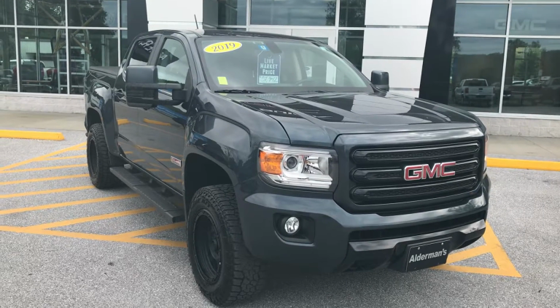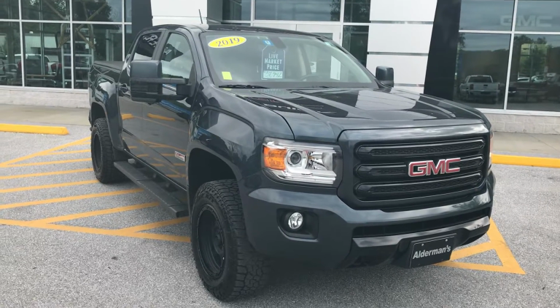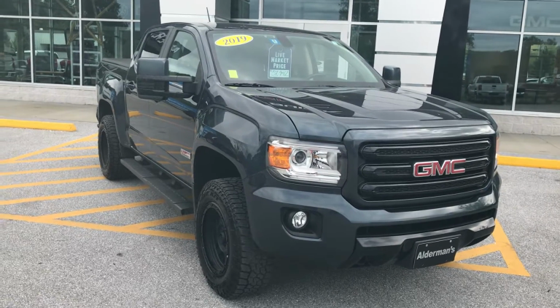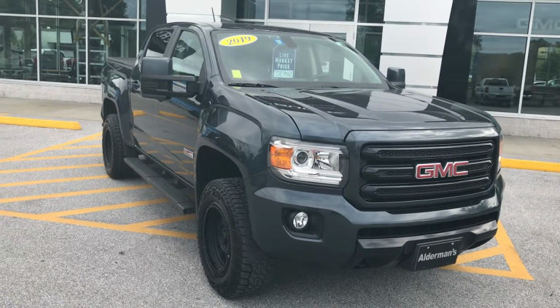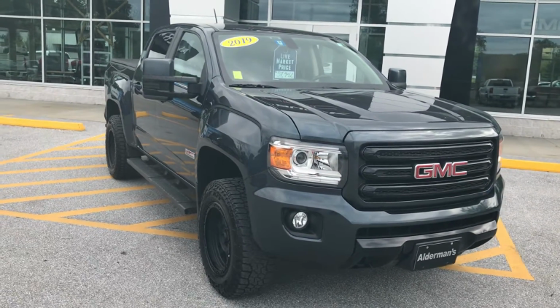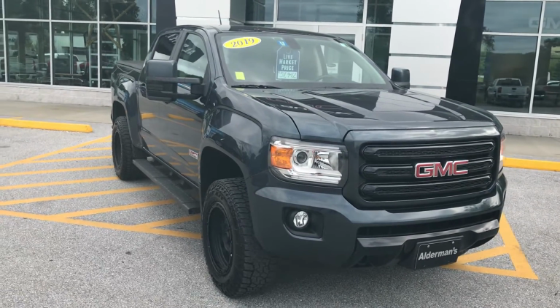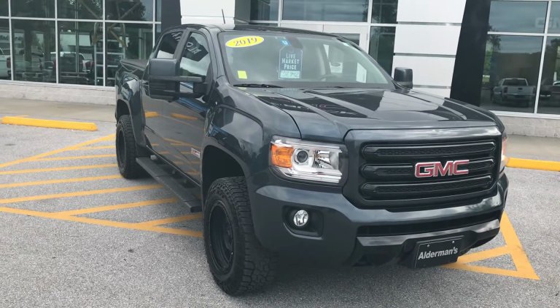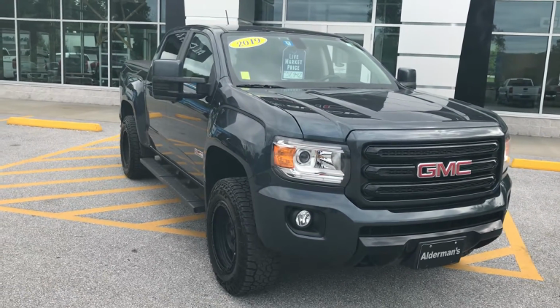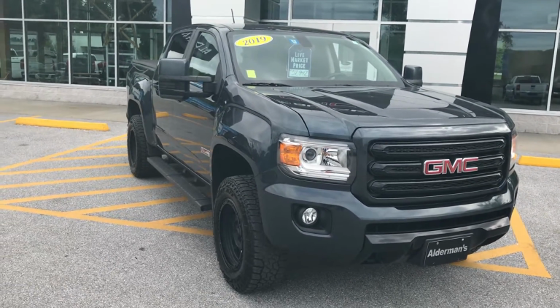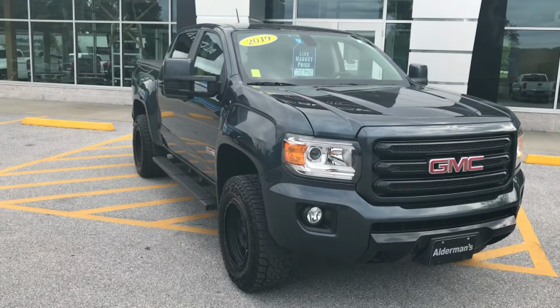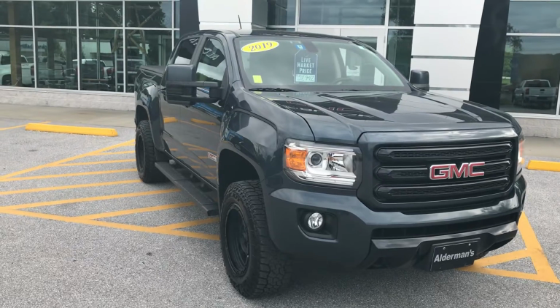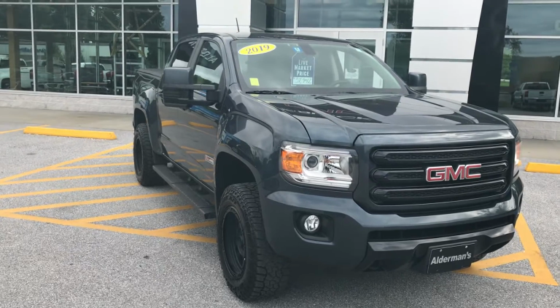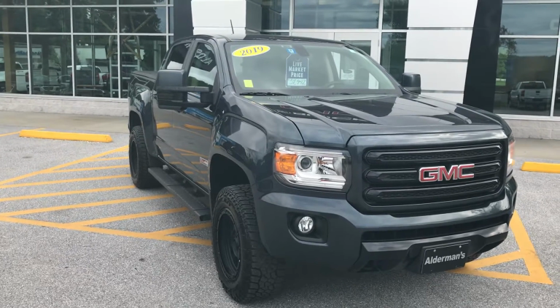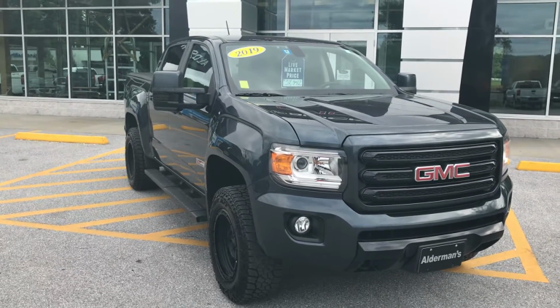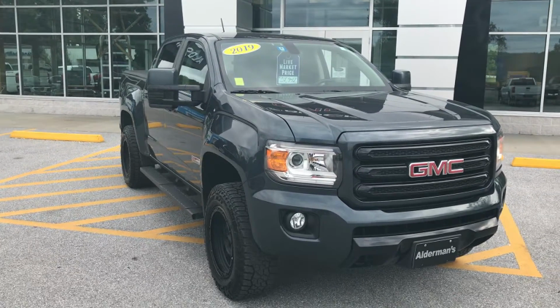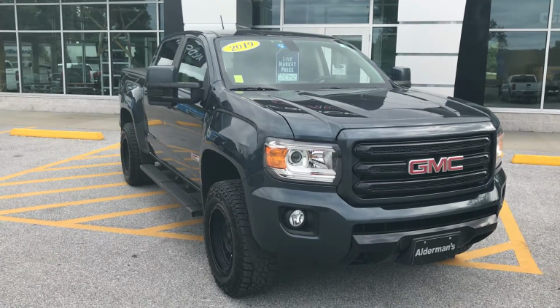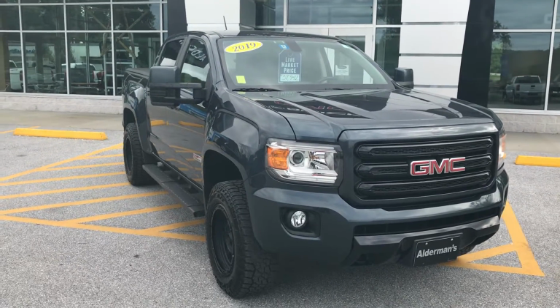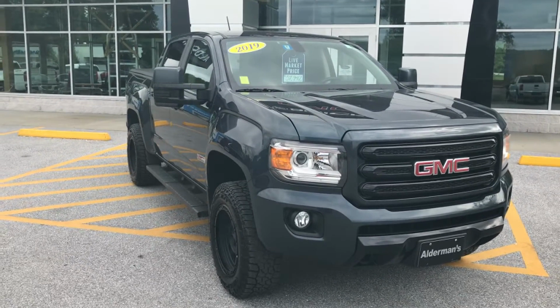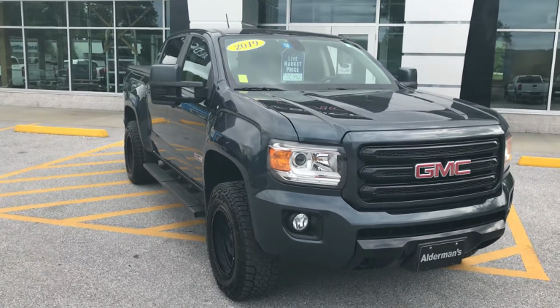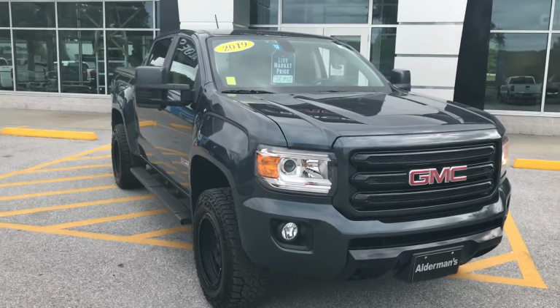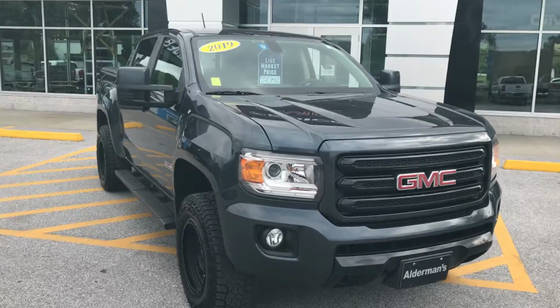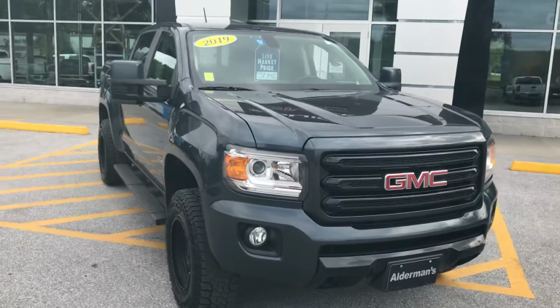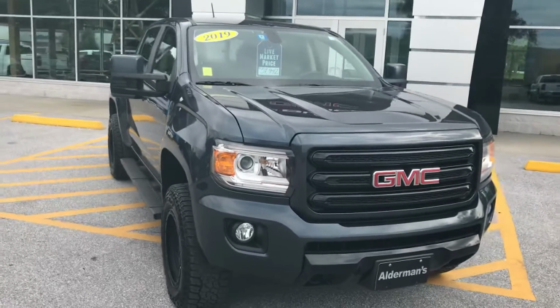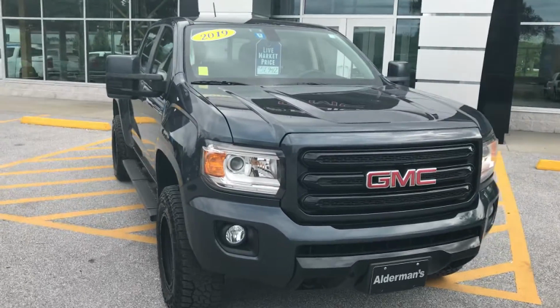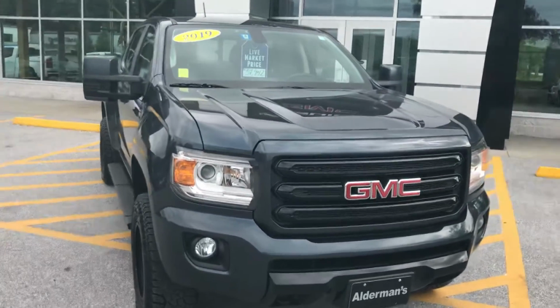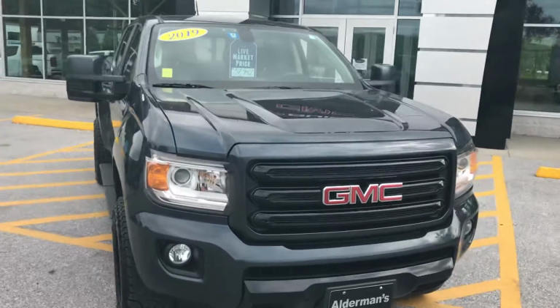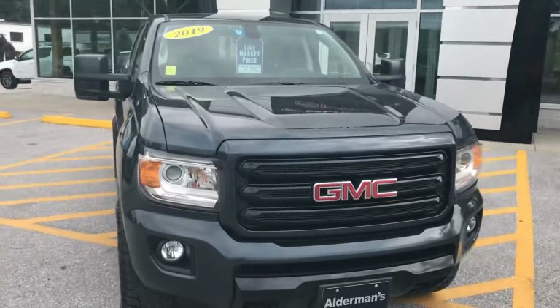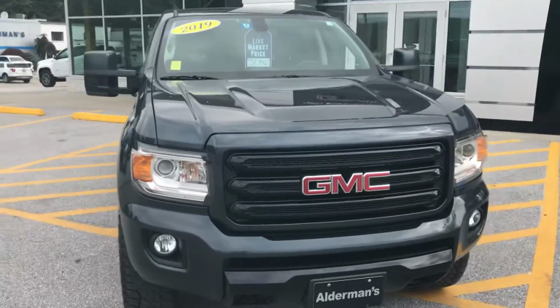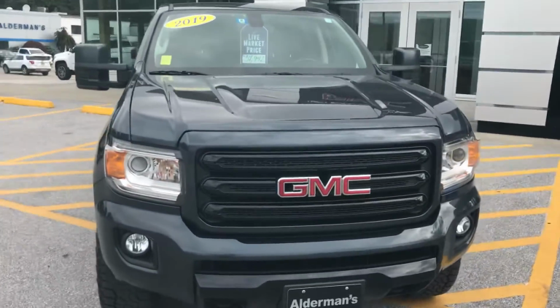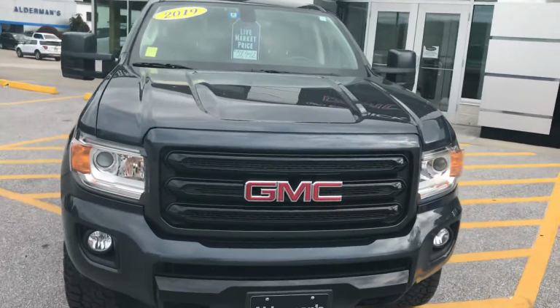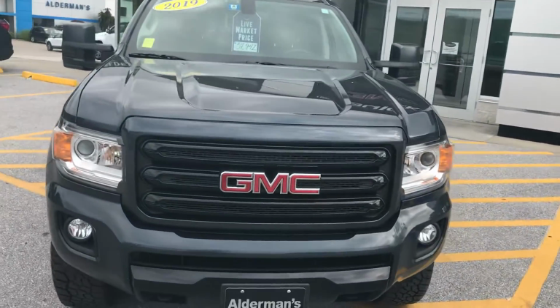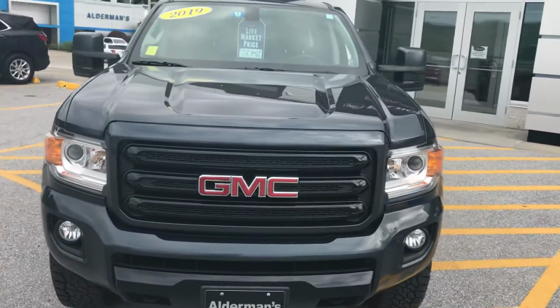Hi Brian, Jim McCarron here at Alderman Chevrolet Buick GMC, Vermont's favorite car dealership. We're known for awesome deals and fabulous service. I just wanted to thank you for your recent inquiry on this 2019 GMC Canyon all-terrain crew cab.